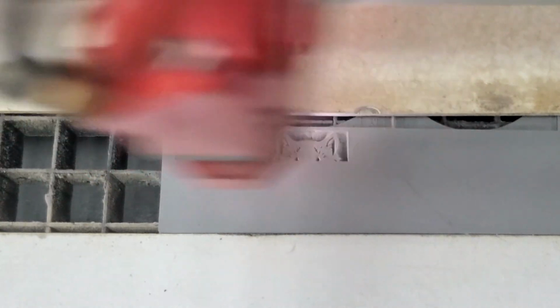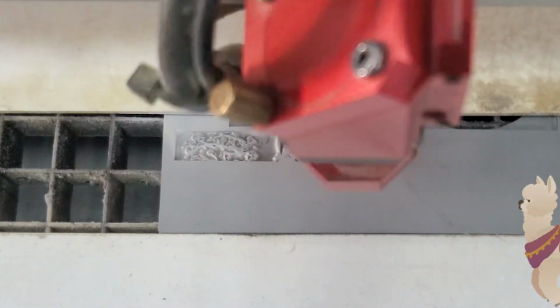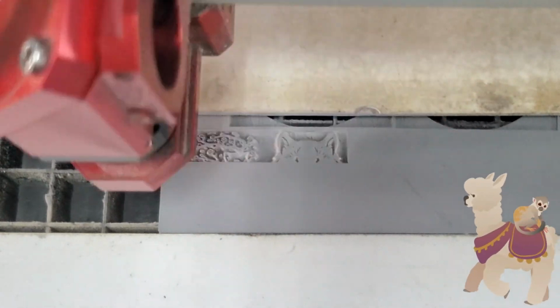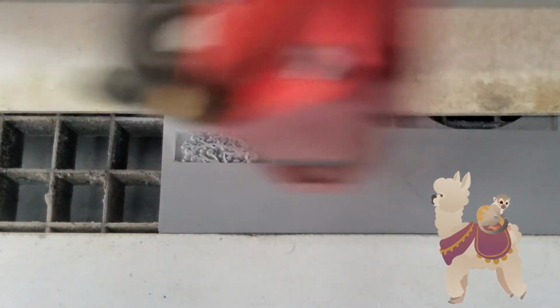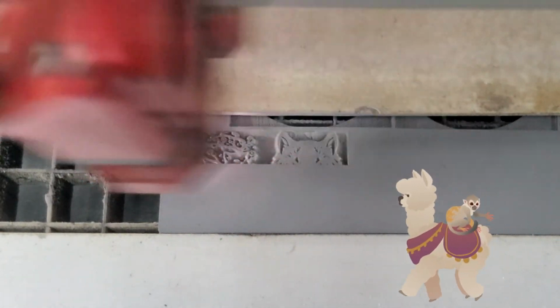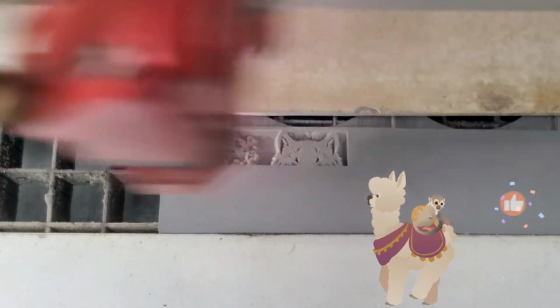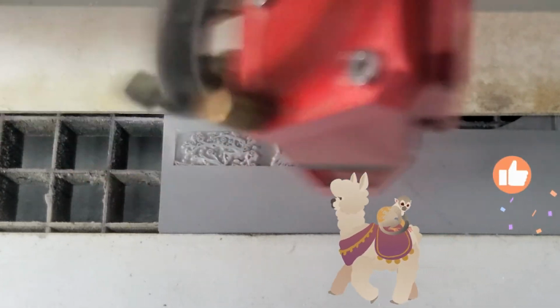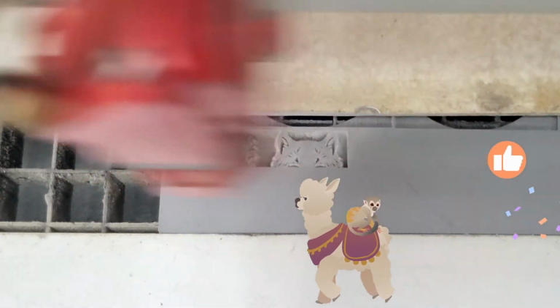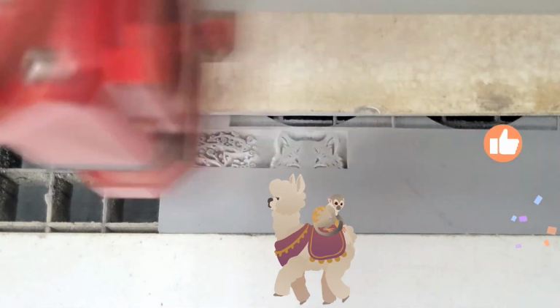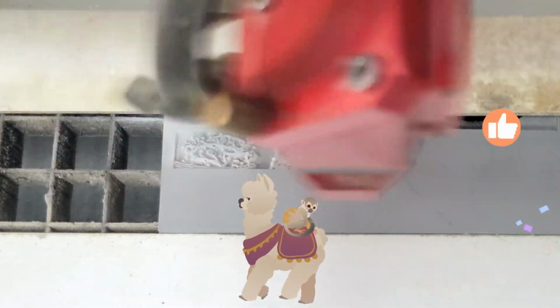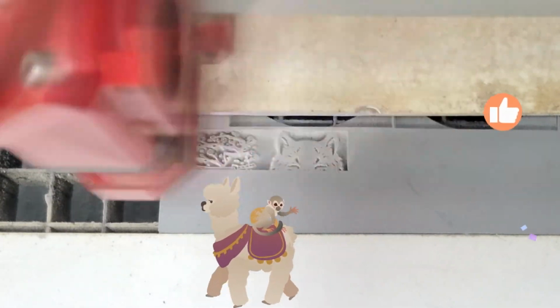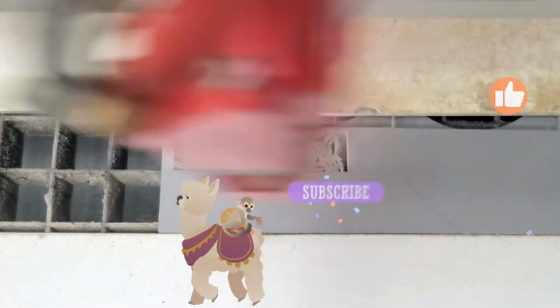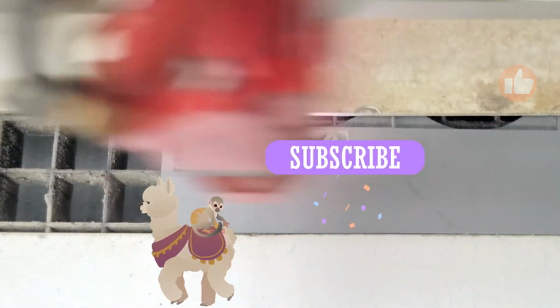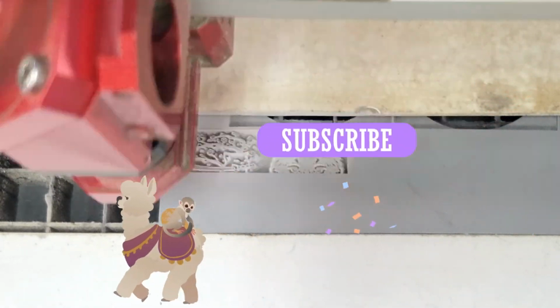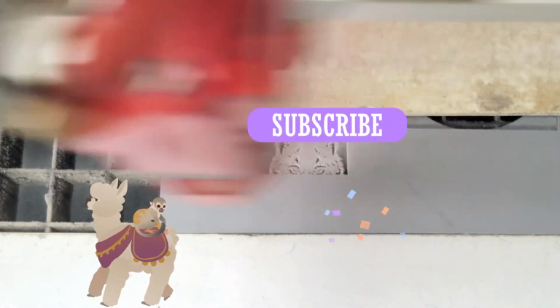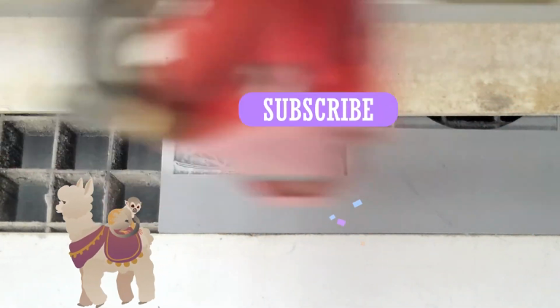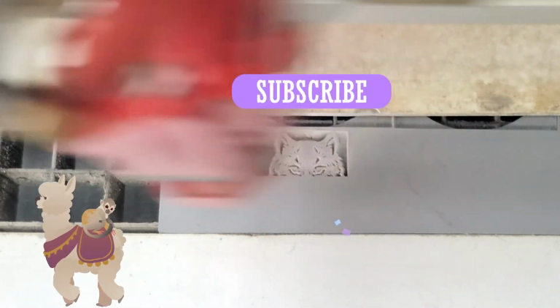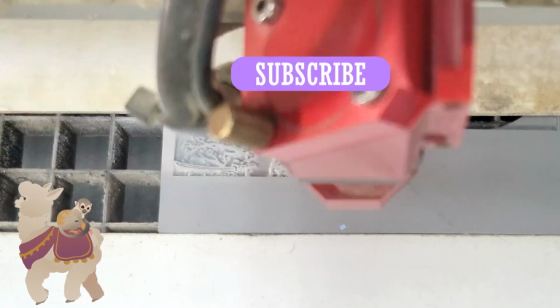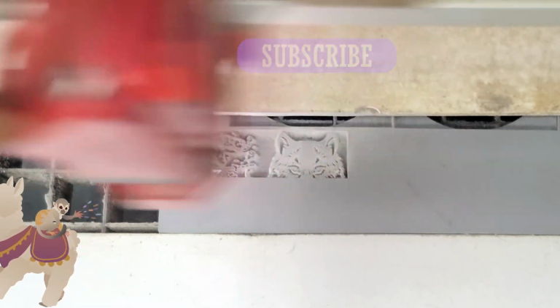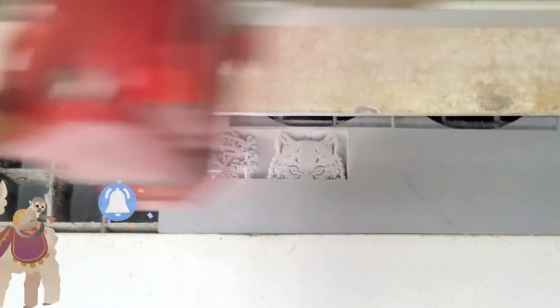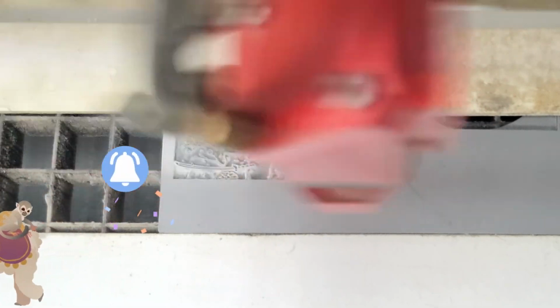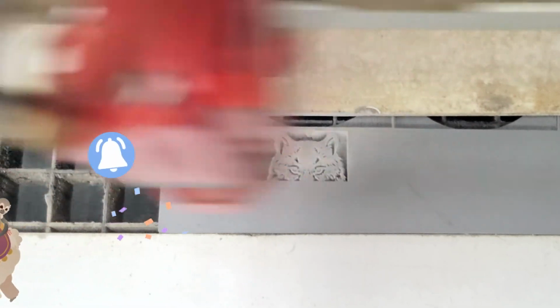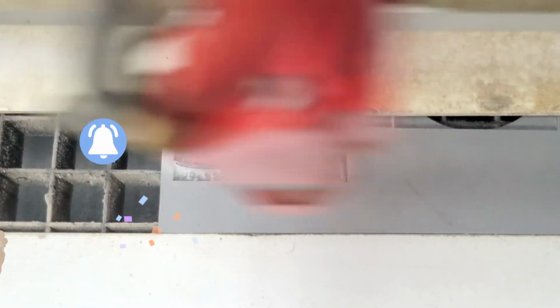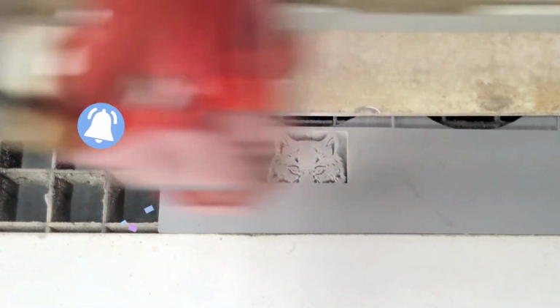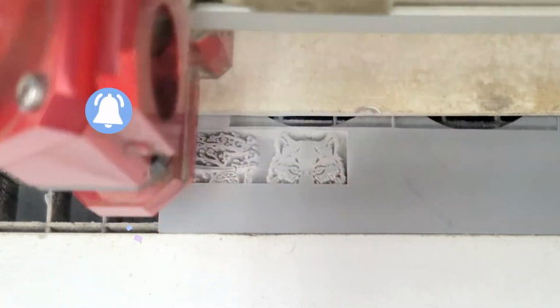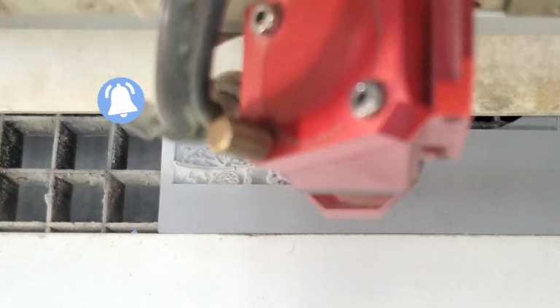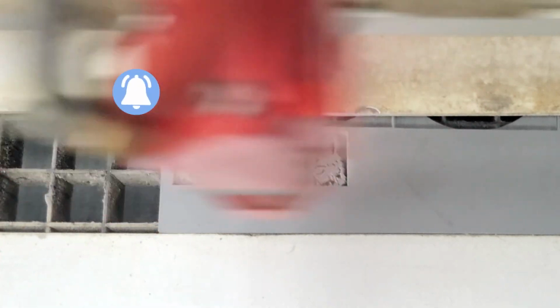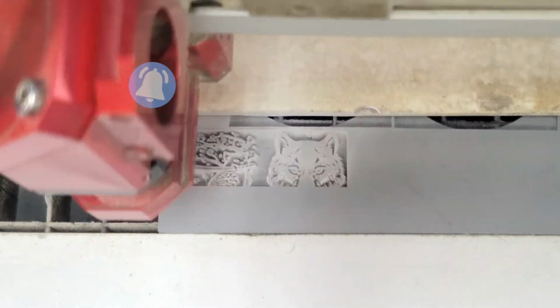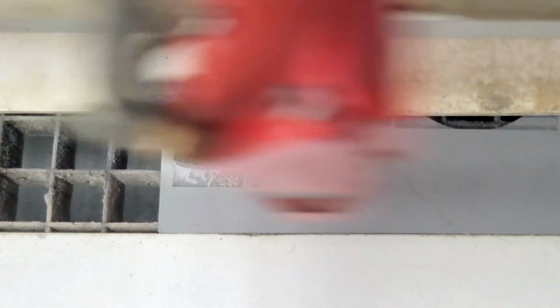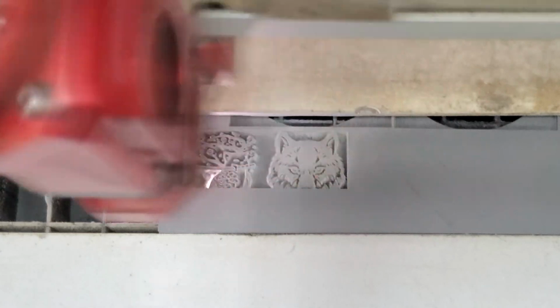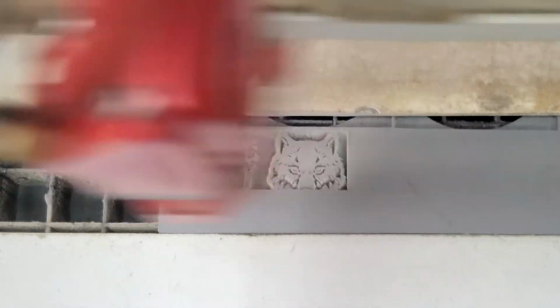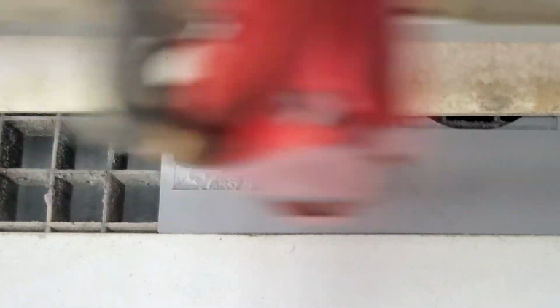The rubber sheet I used to engrave these stamps is made by Trodat. It's called Aero Plus and is 2.3mm thick. Its best feature is that, unlike other stamp rubber, it doesn't smell when engraved.